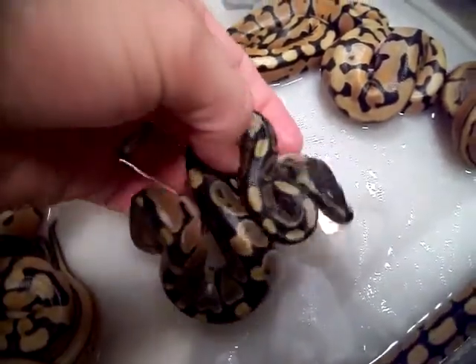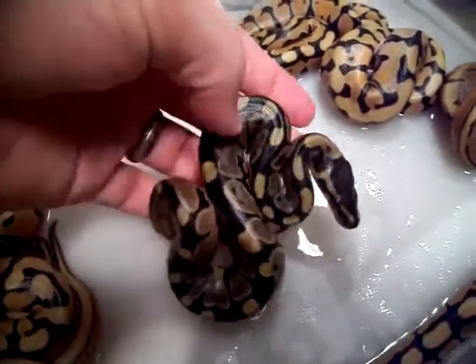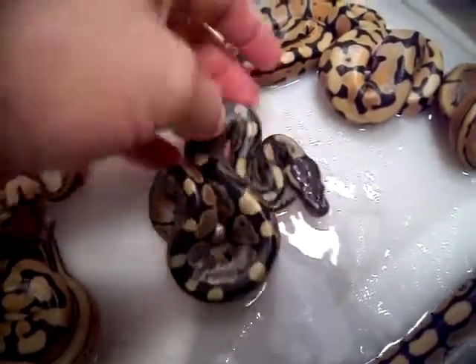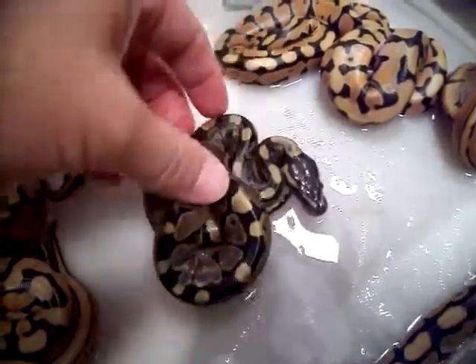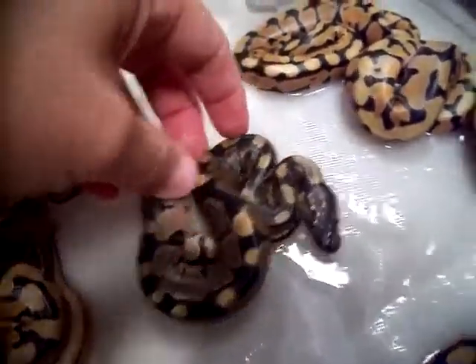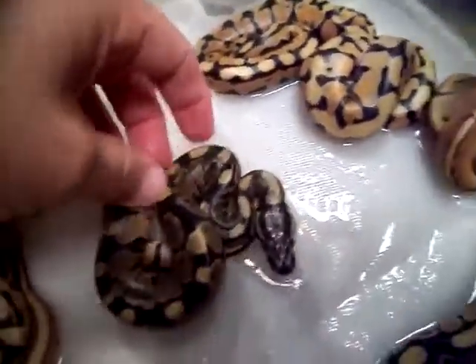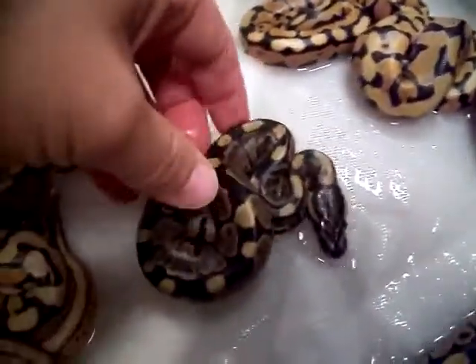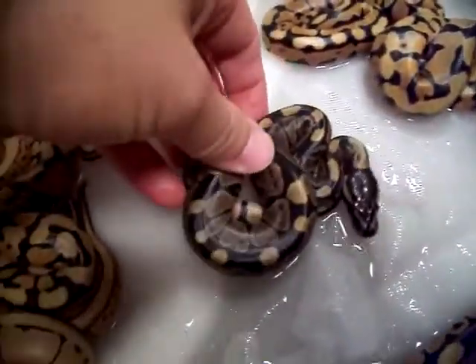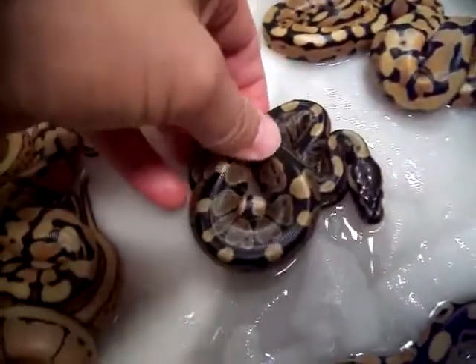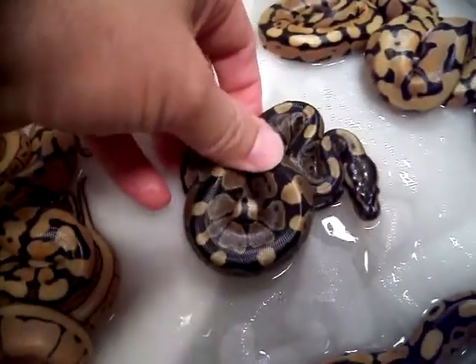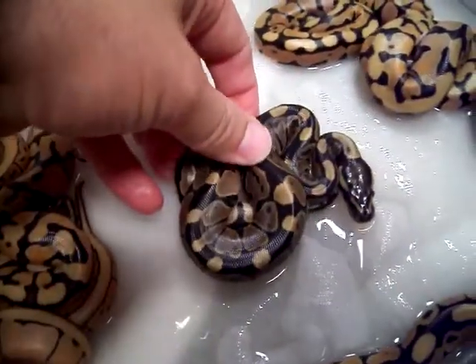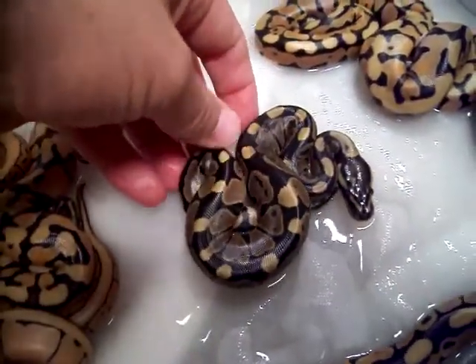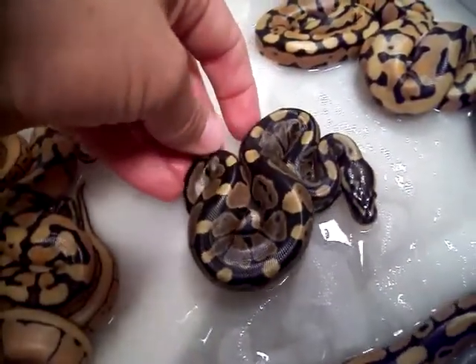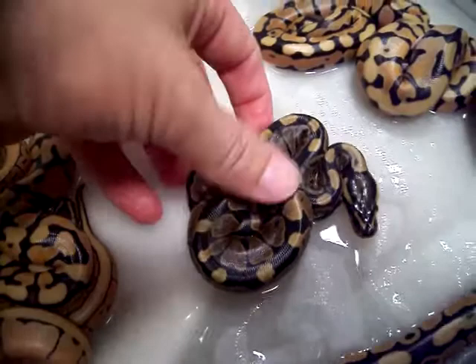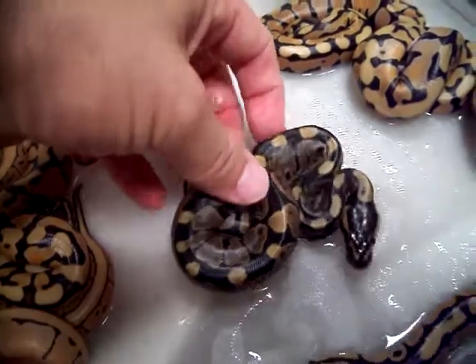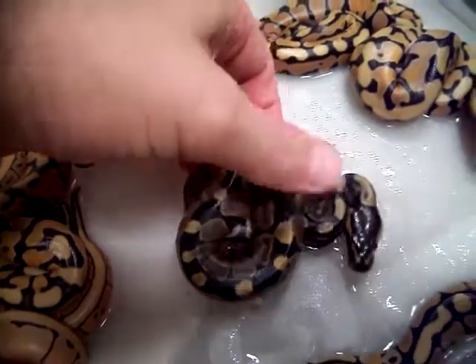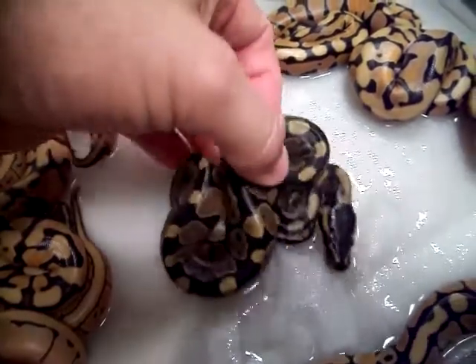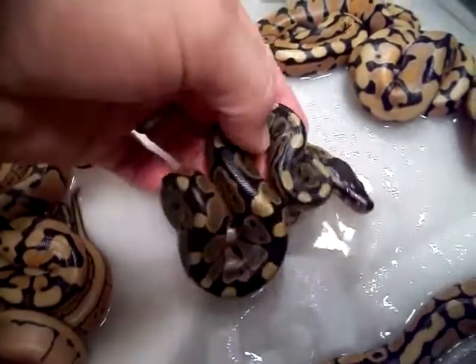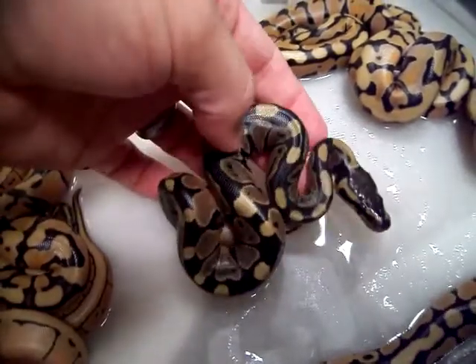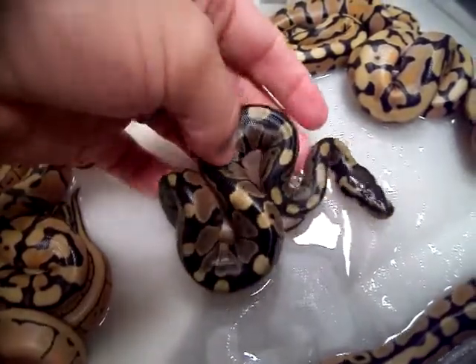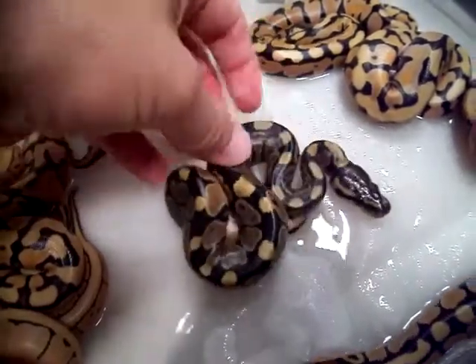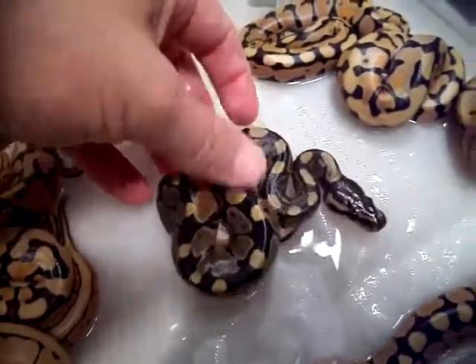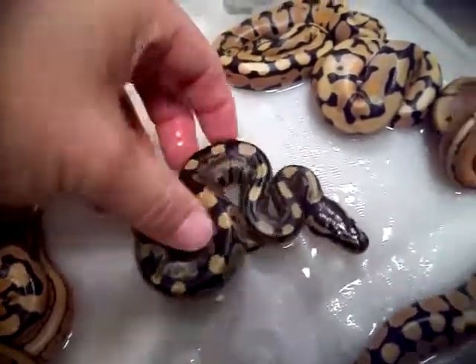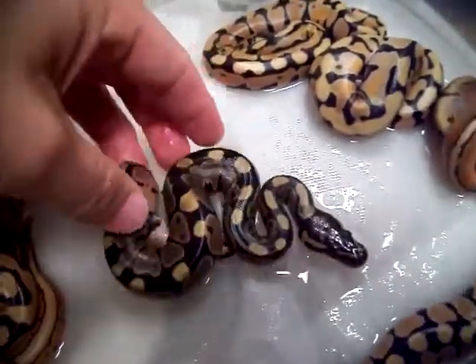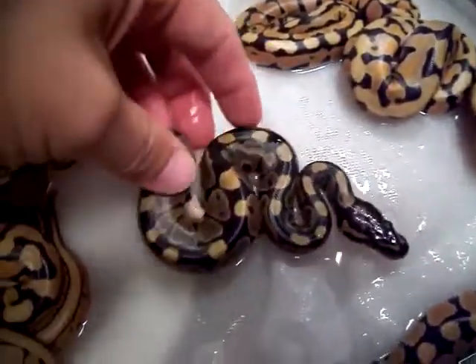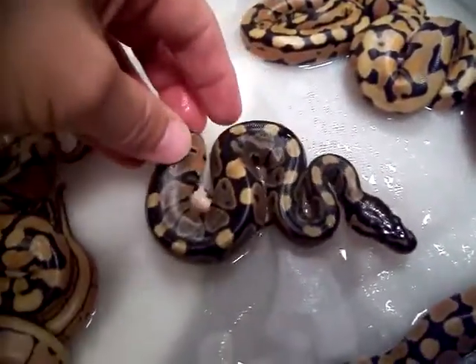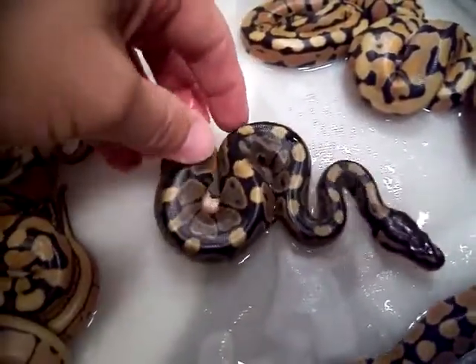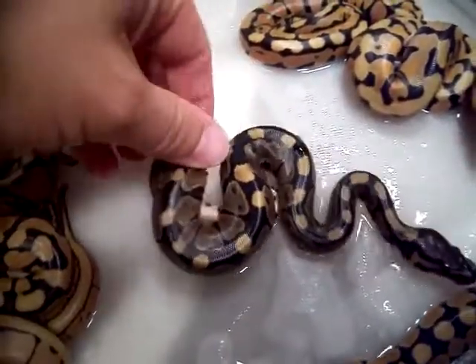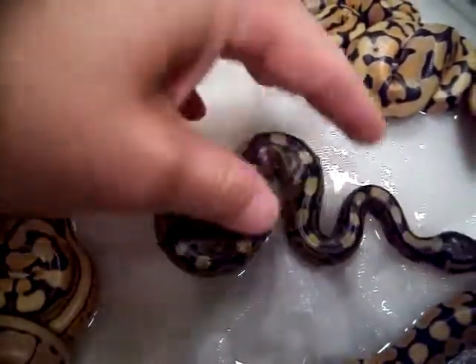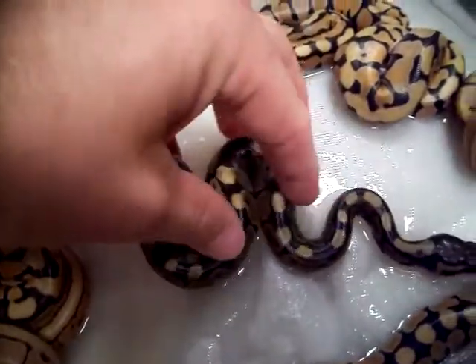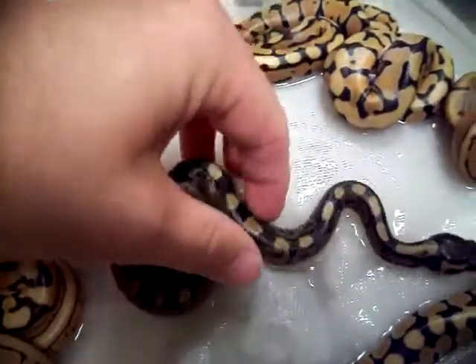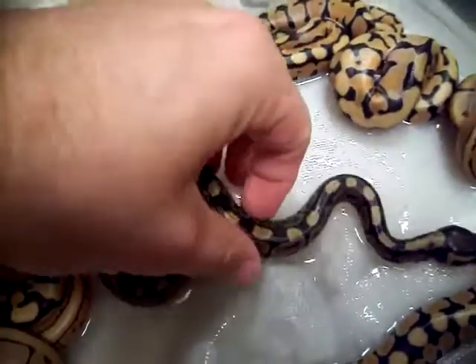This is just your run-of-the-mill normal — just a little normal male. I always like to show my little normal male. There he is.